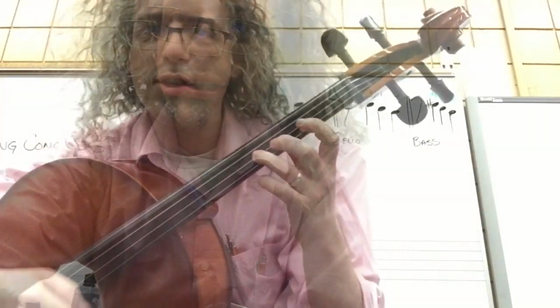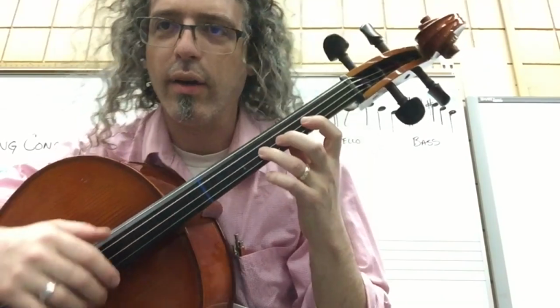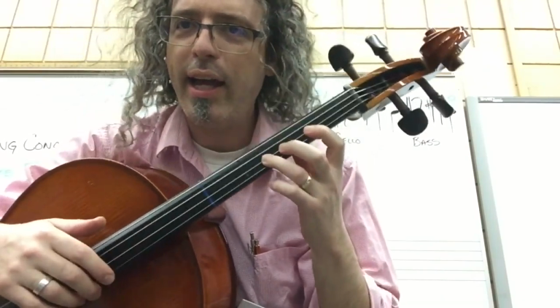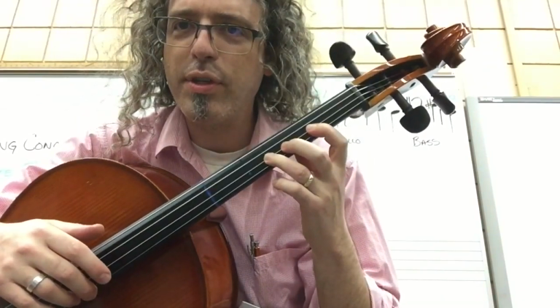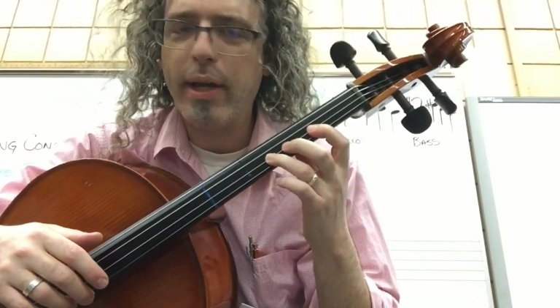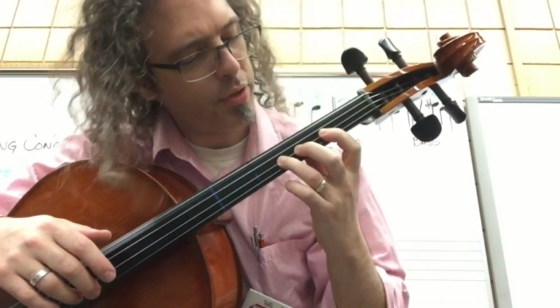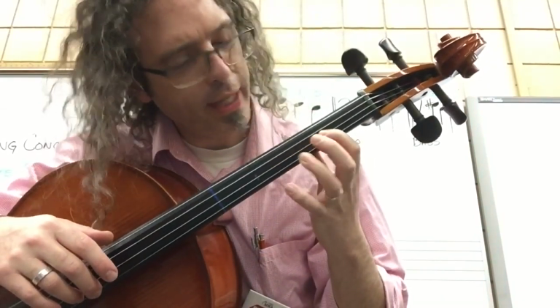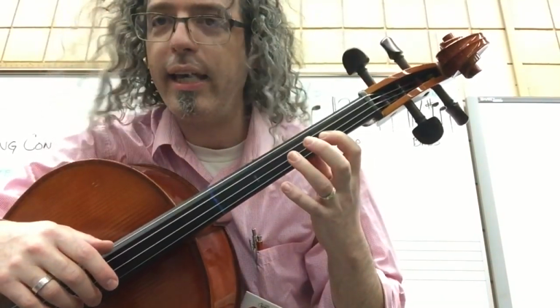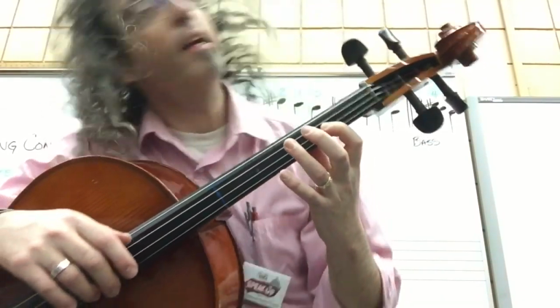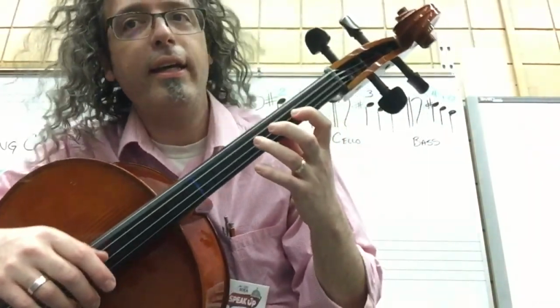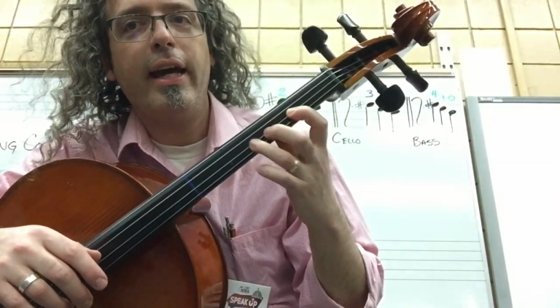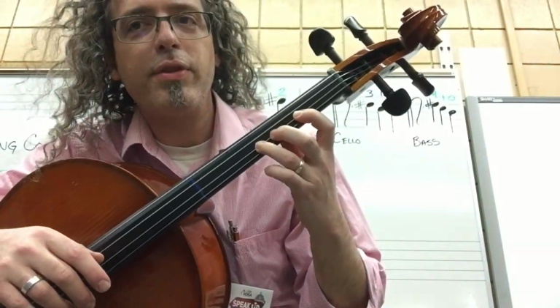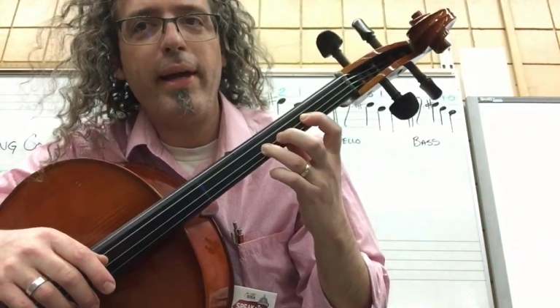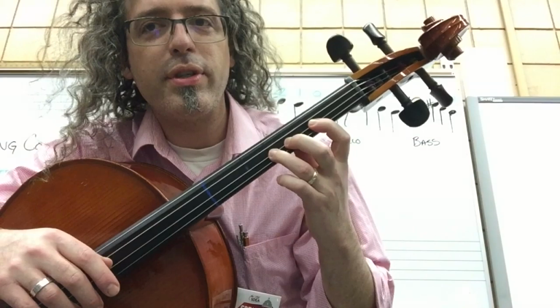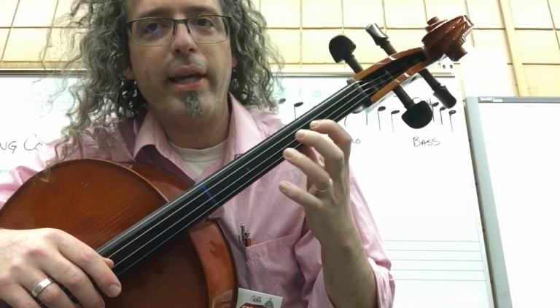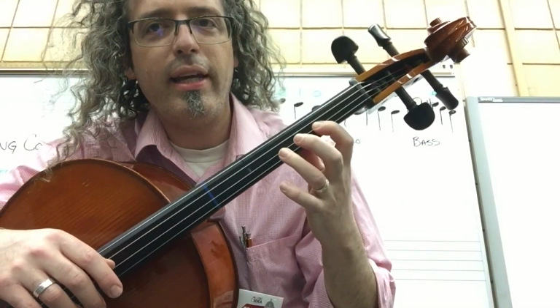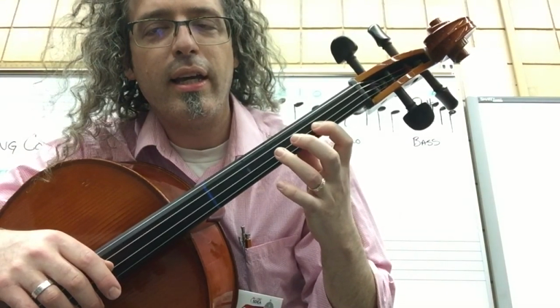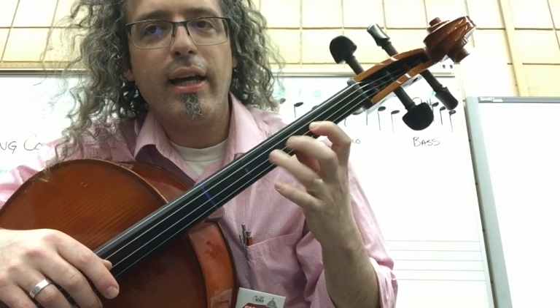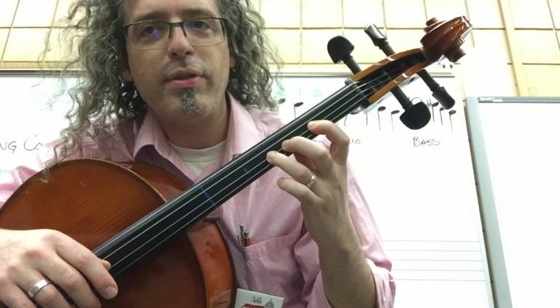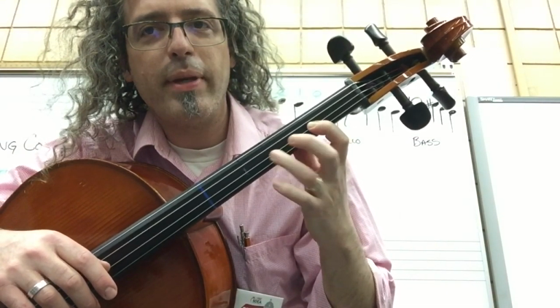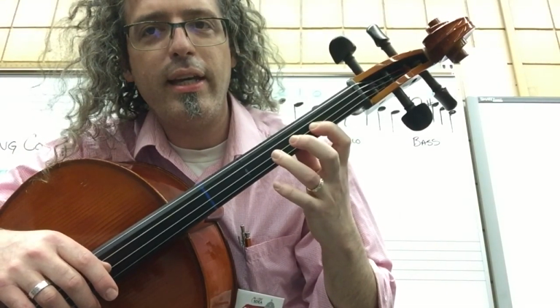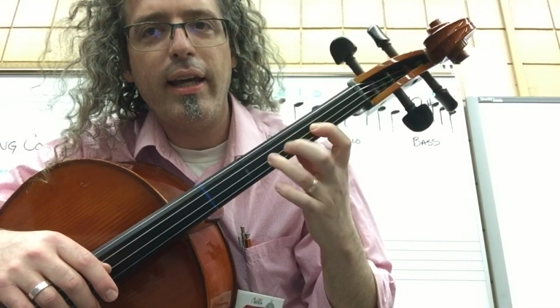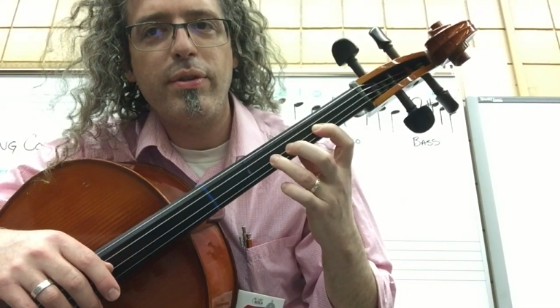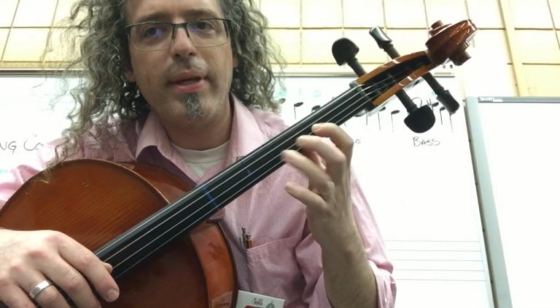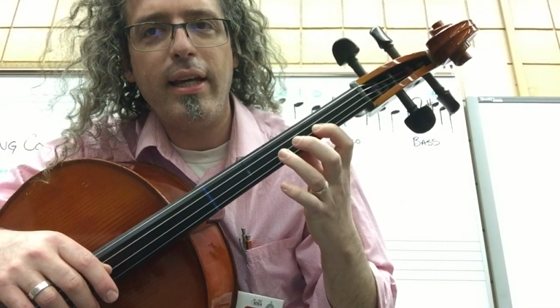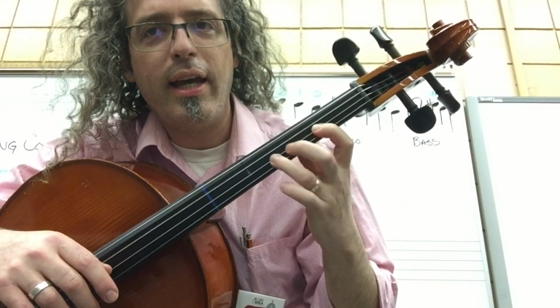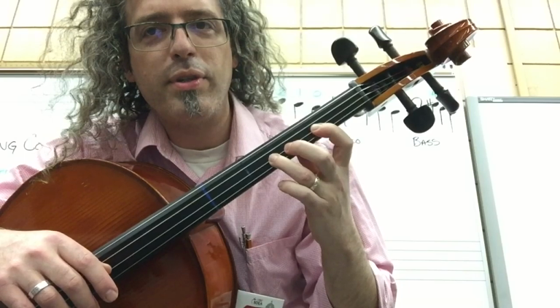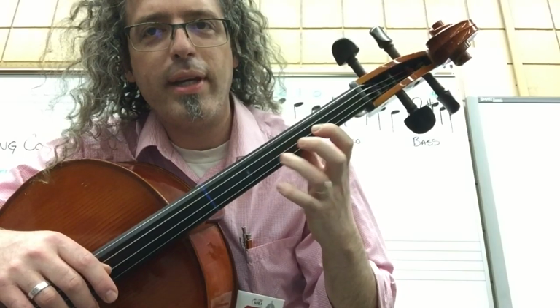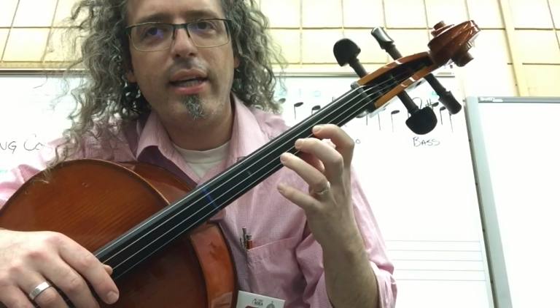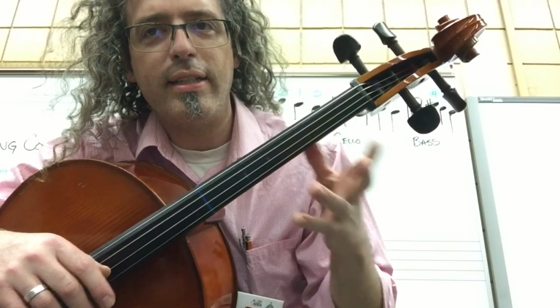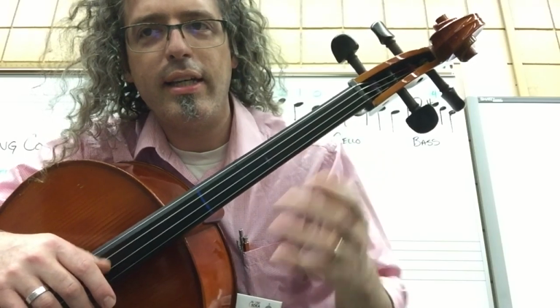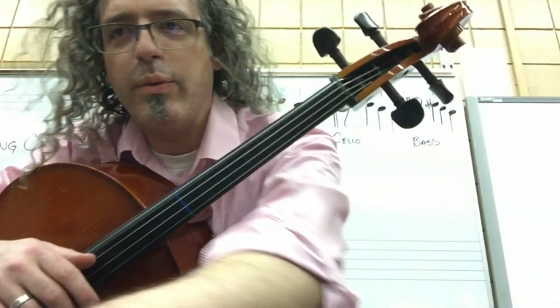On the cello: F sharp, F sharp, E, E, F sharp, F sharp, E. F sharp, E, F sharp, E, D. Rest.